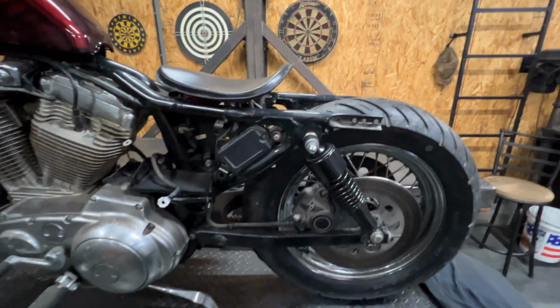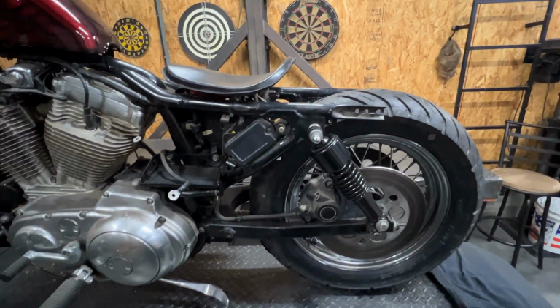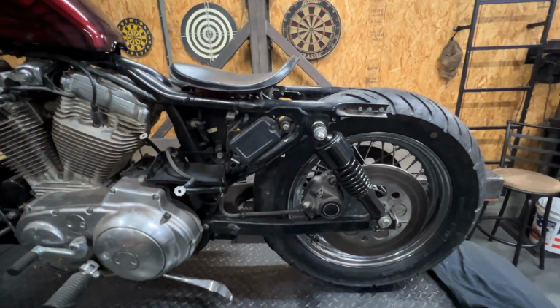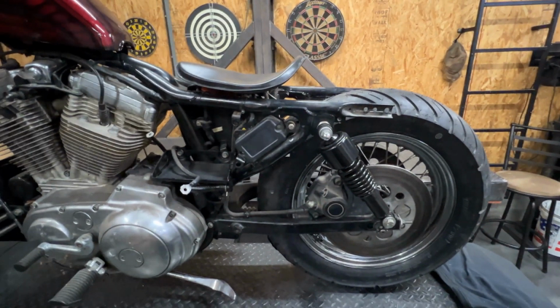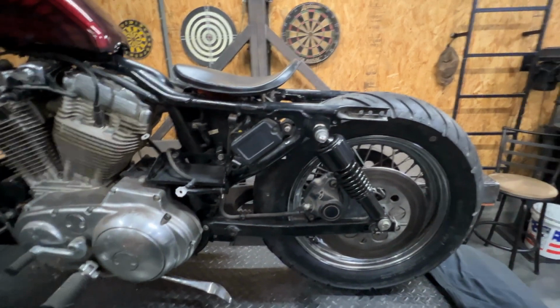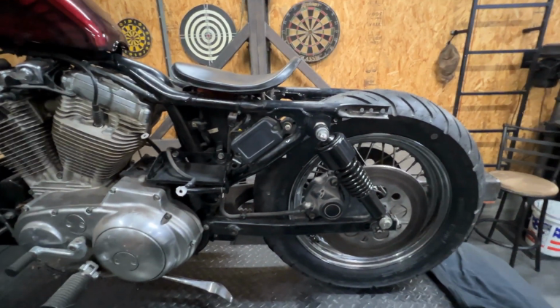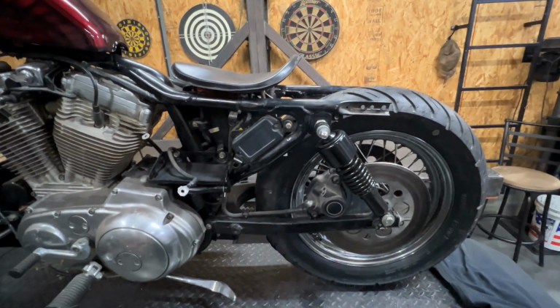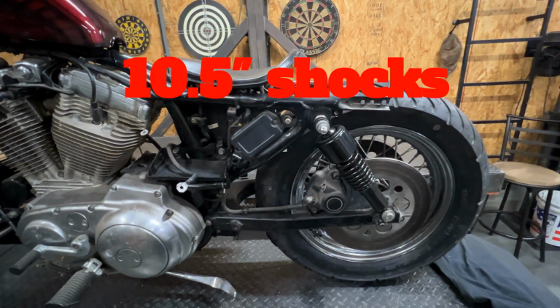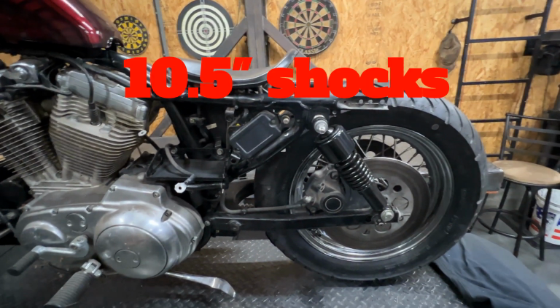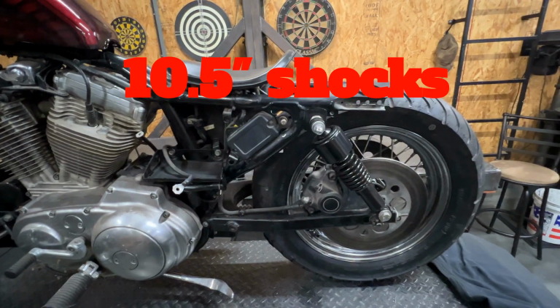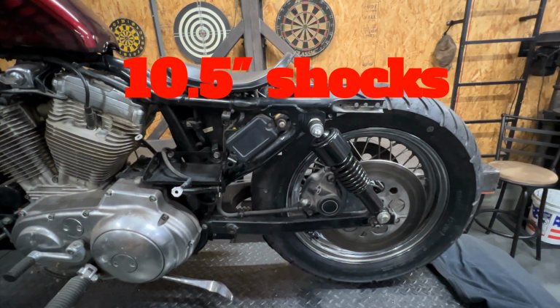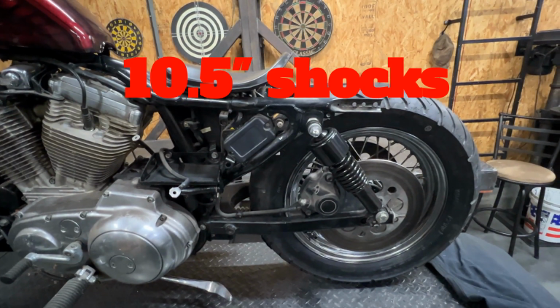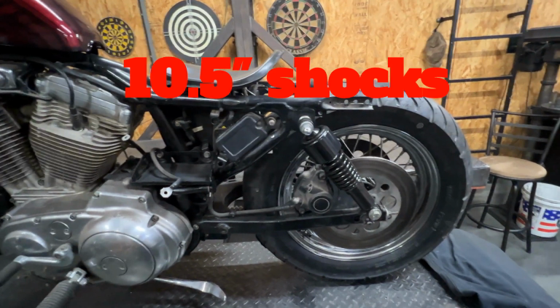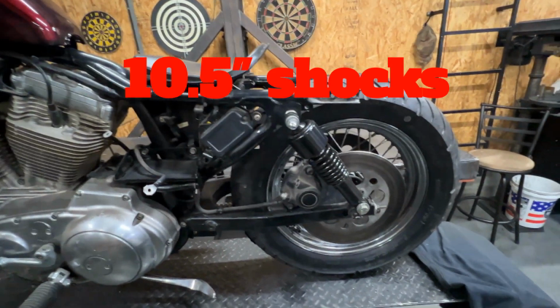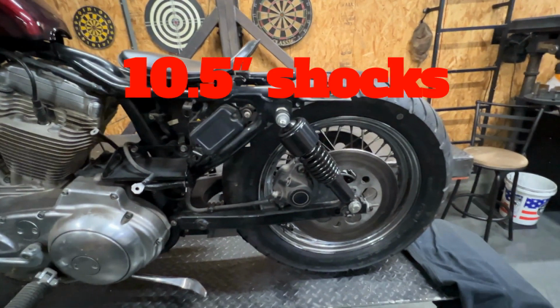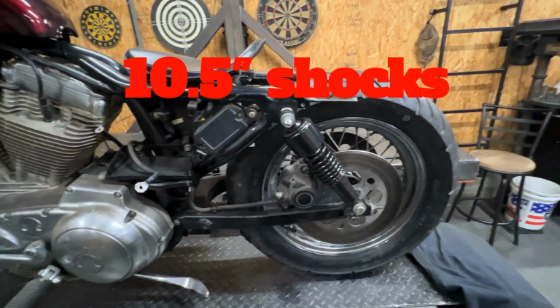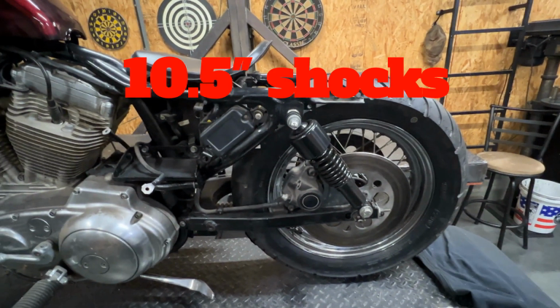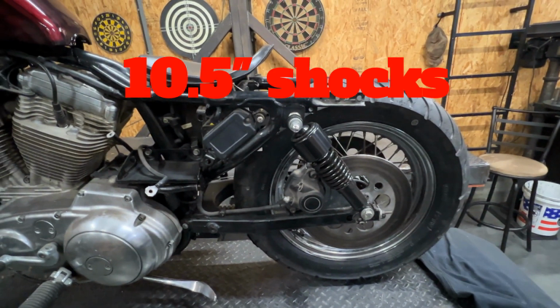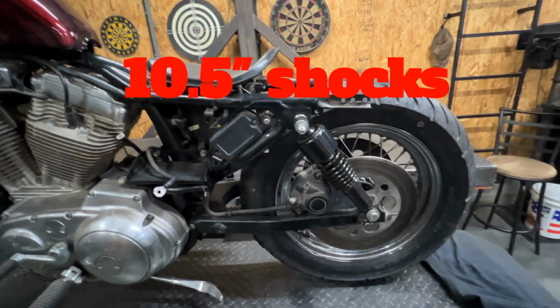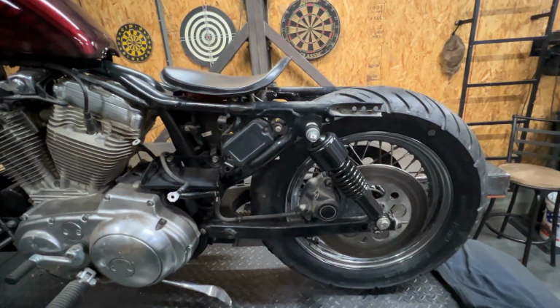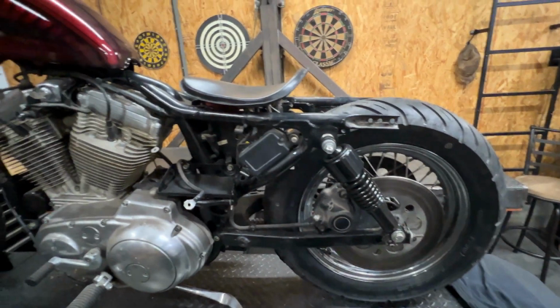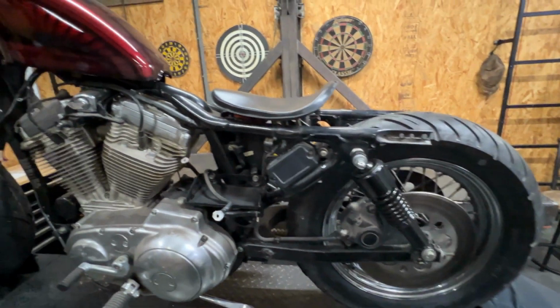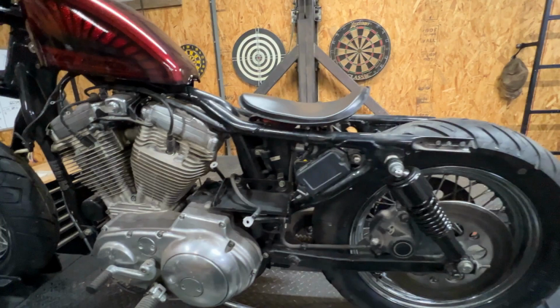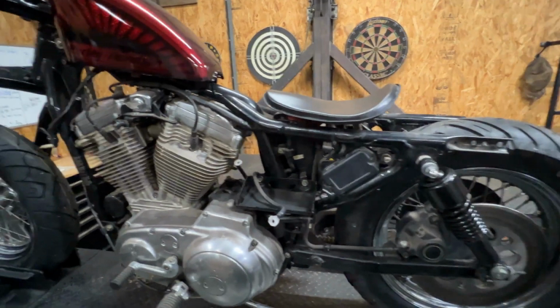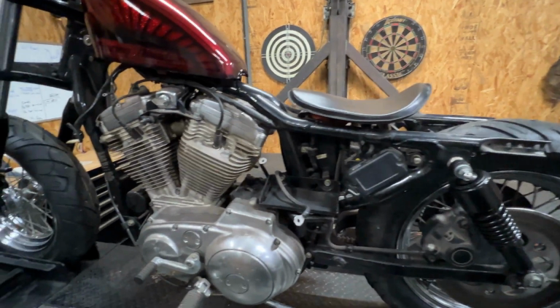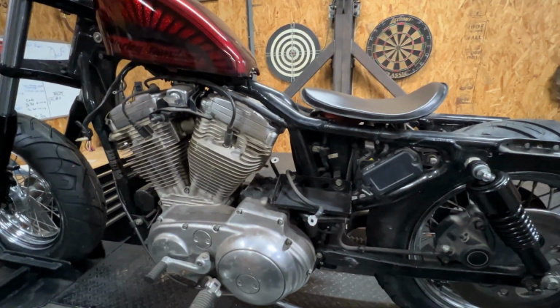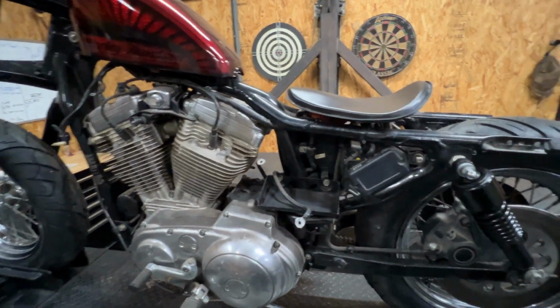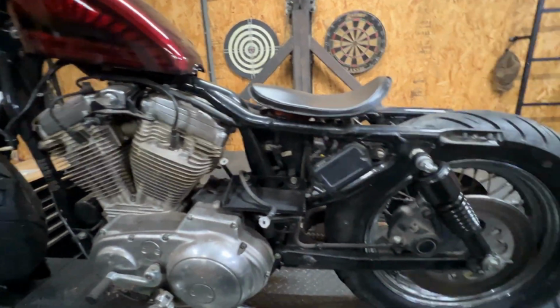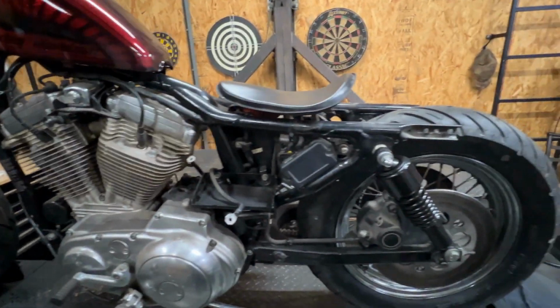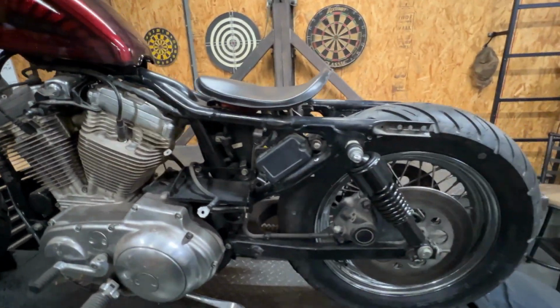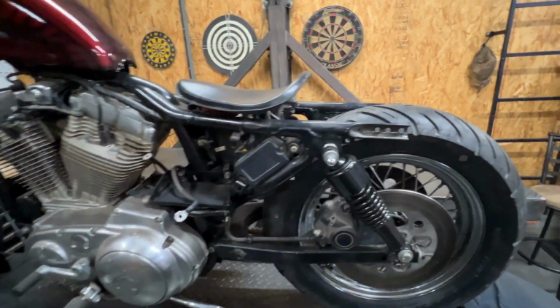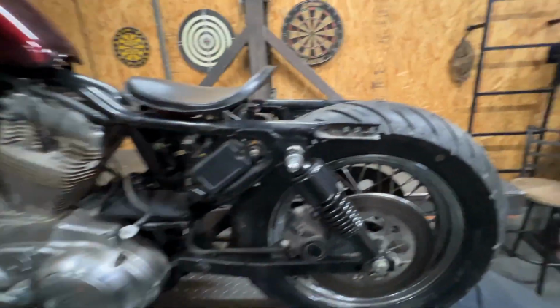Threw these slammers on — they're 10 and a half inch slammers. I don't know what brand they were, but that's what all I've done so far: stripped it down.